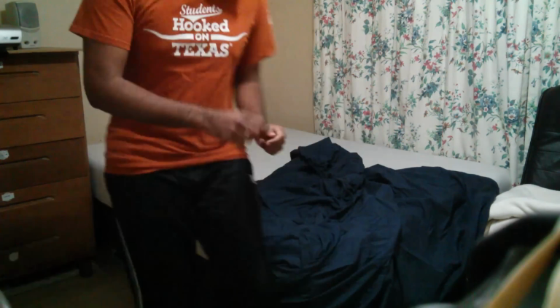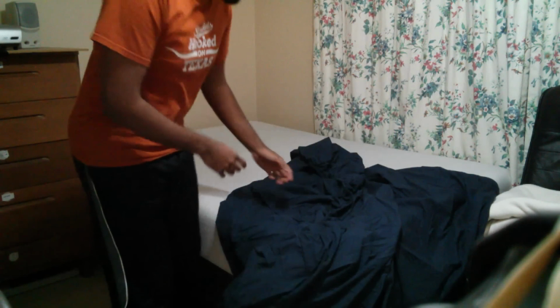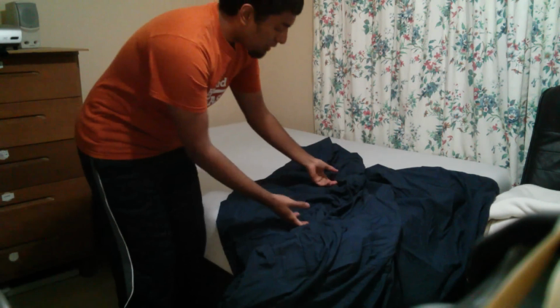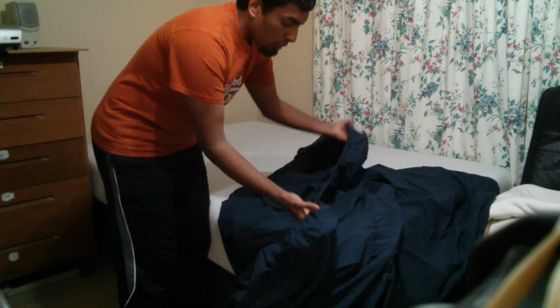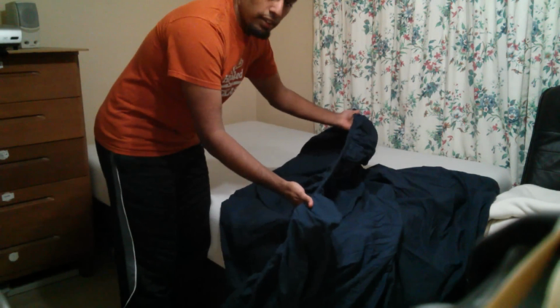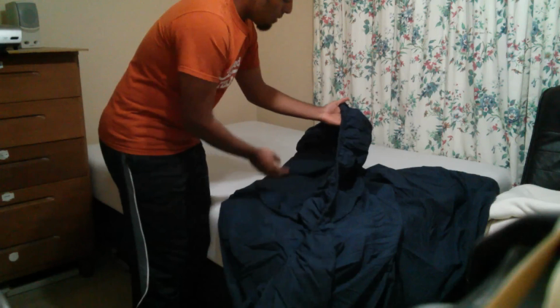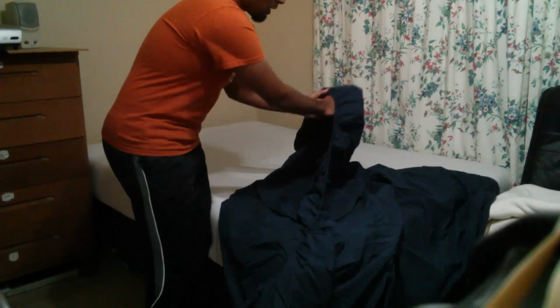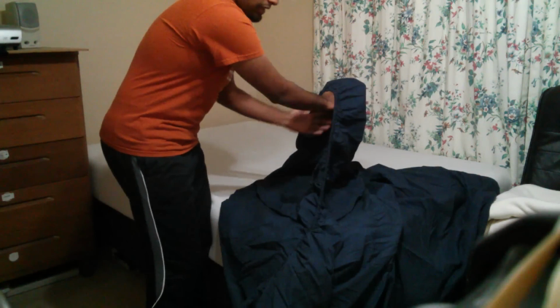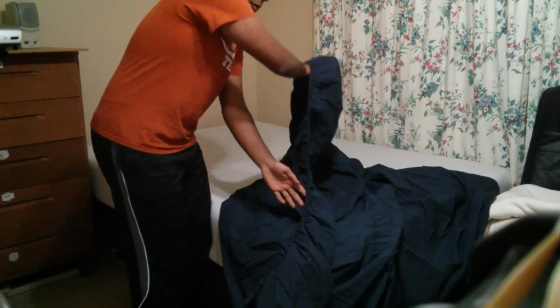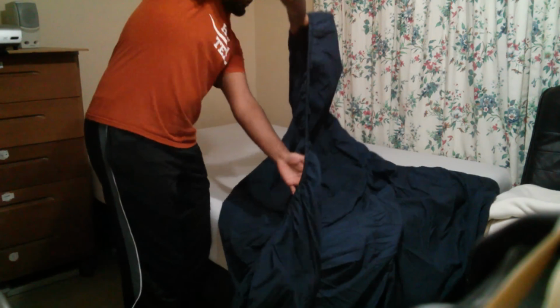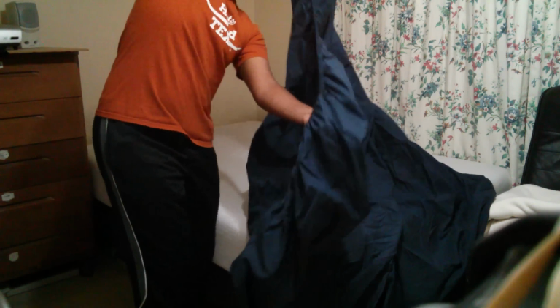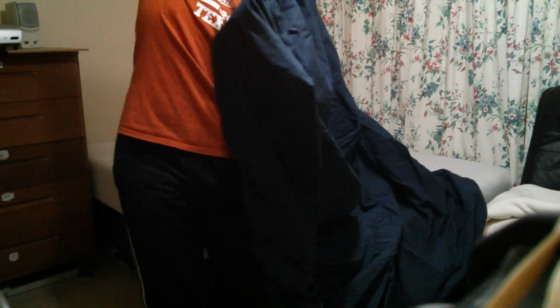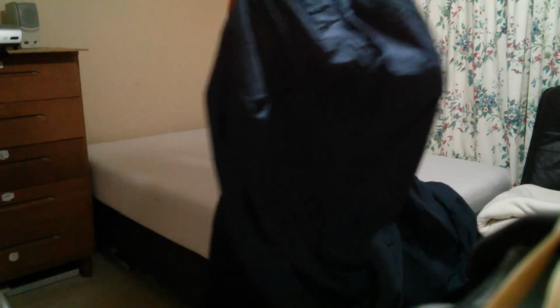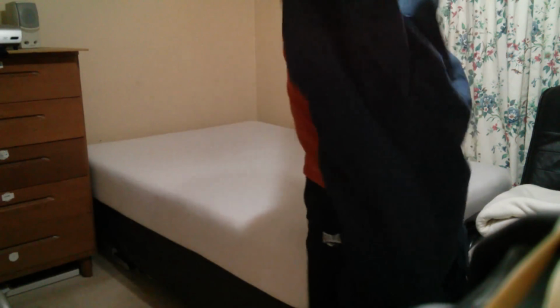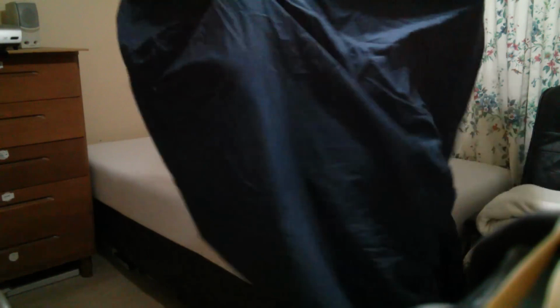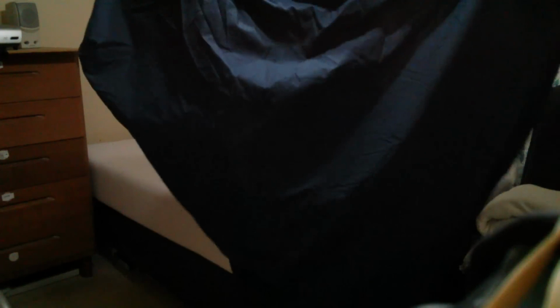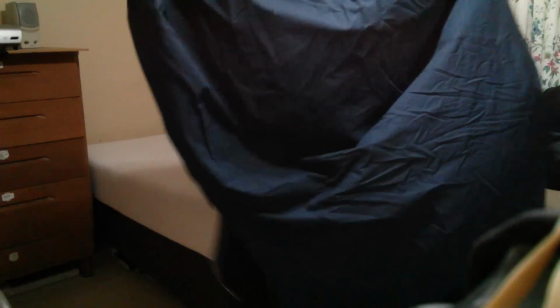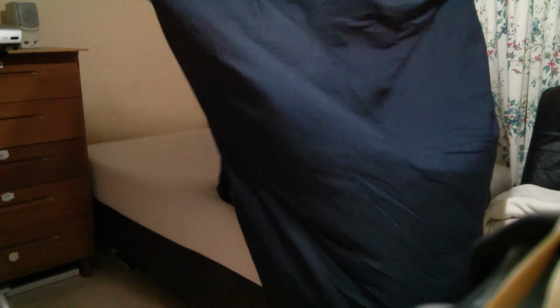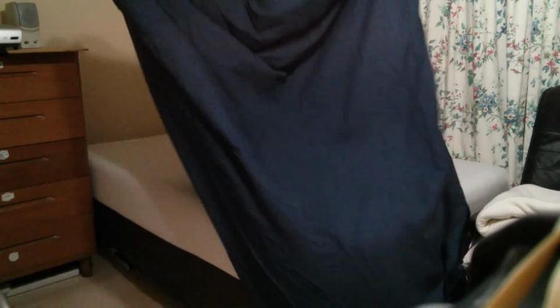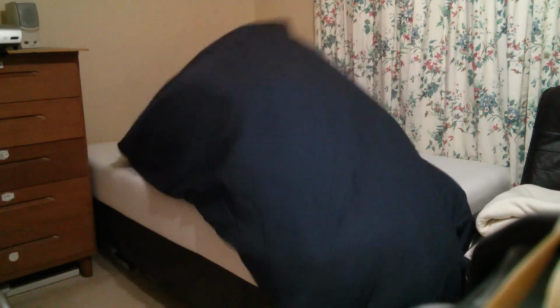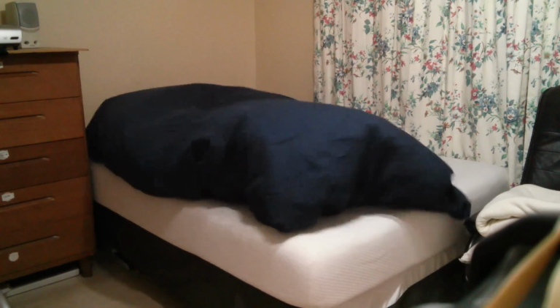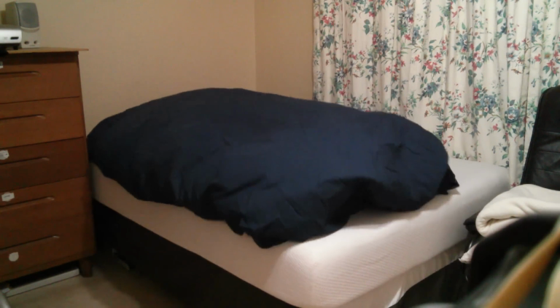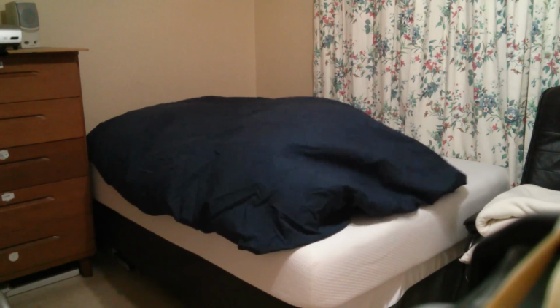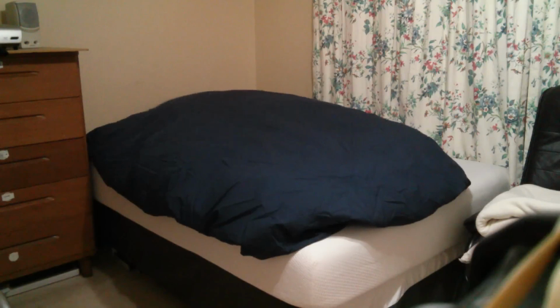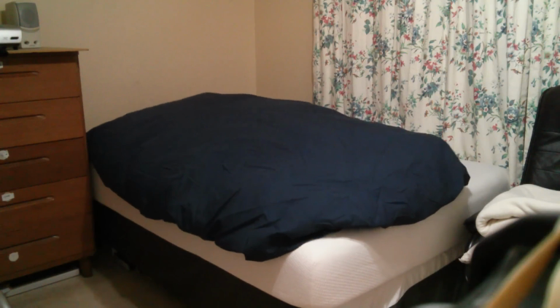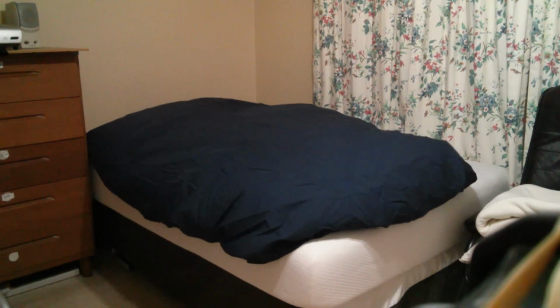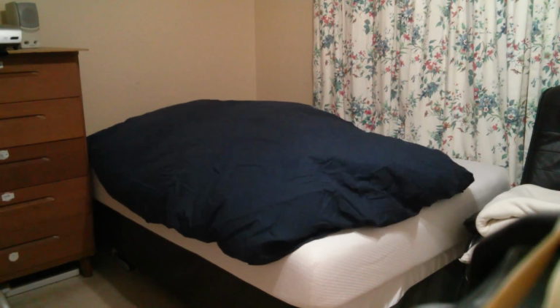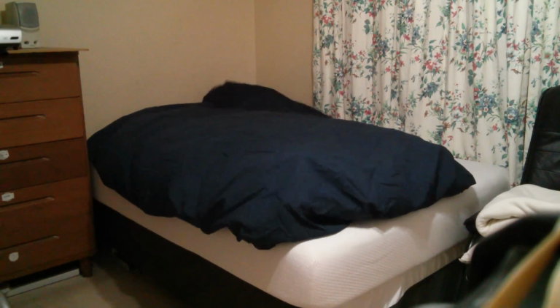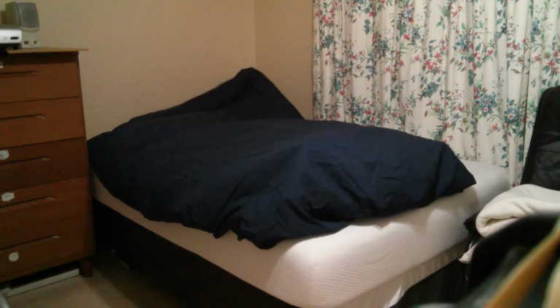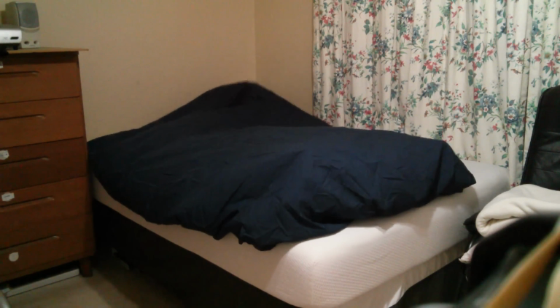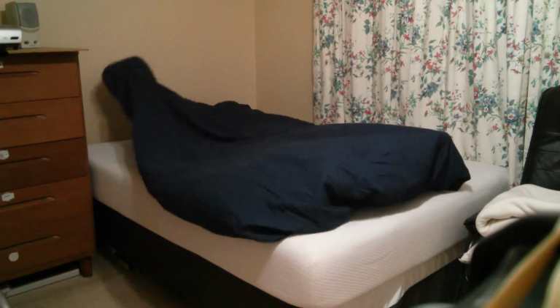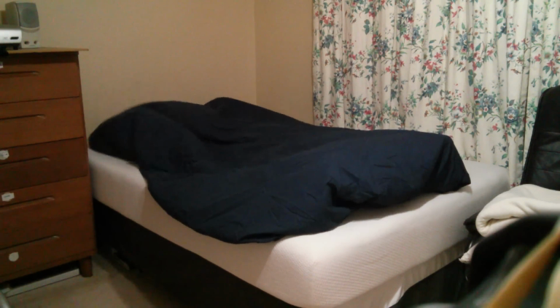What you want to do is find the short end, put your right hand in one corner and your left hand in another, then just lie face down on your bed. Use your feet and your hands to put each corner in place.